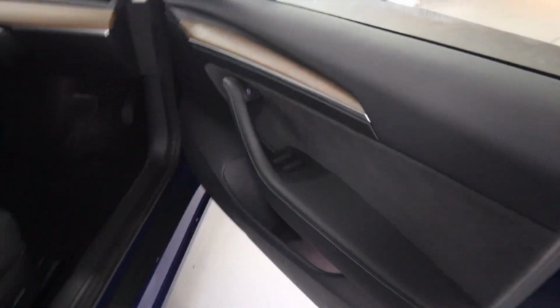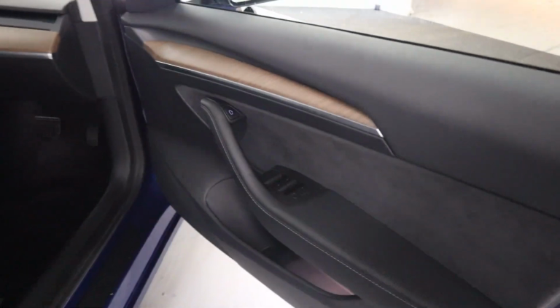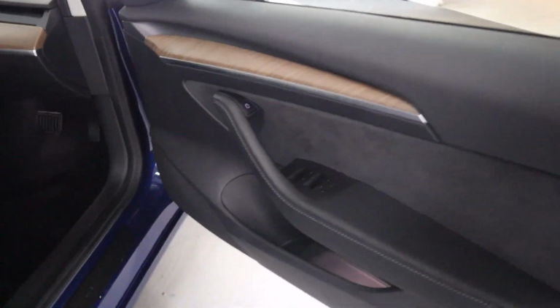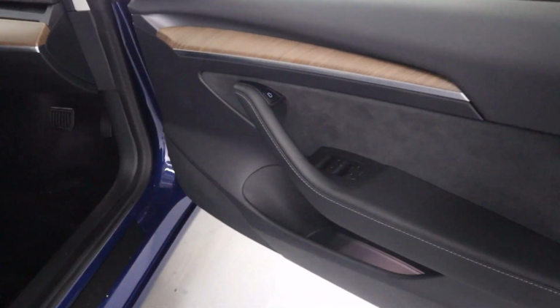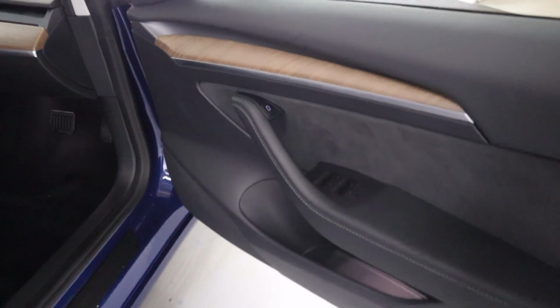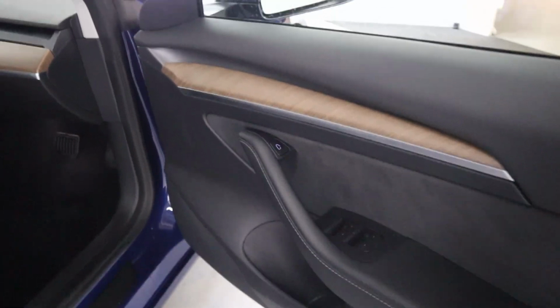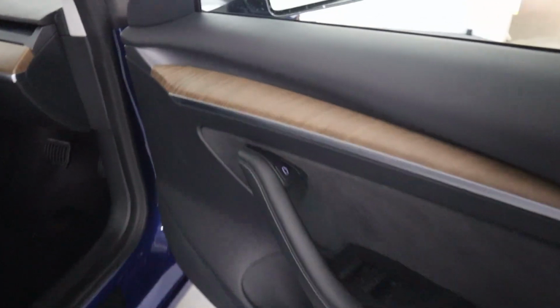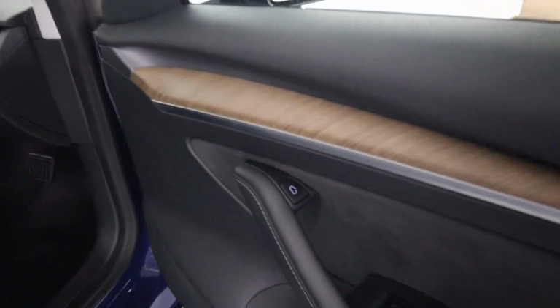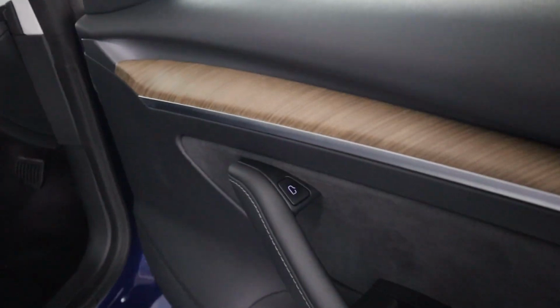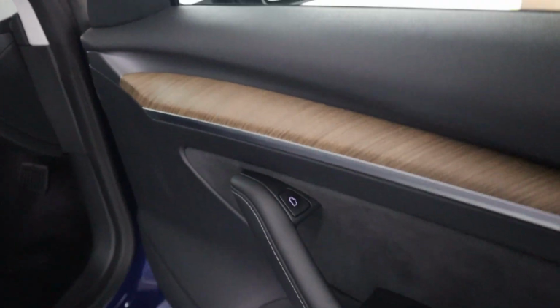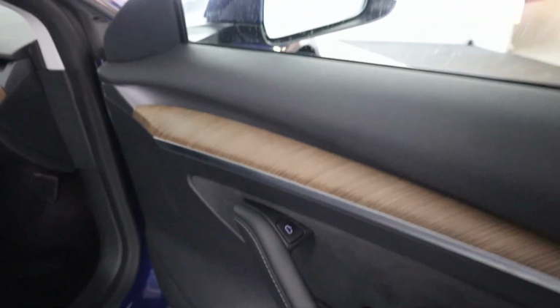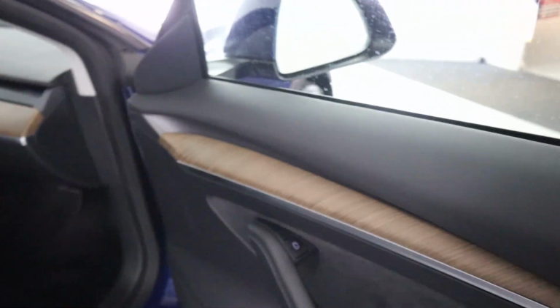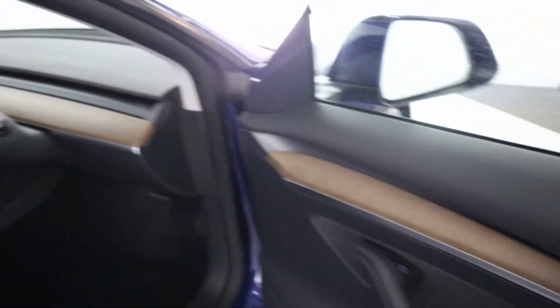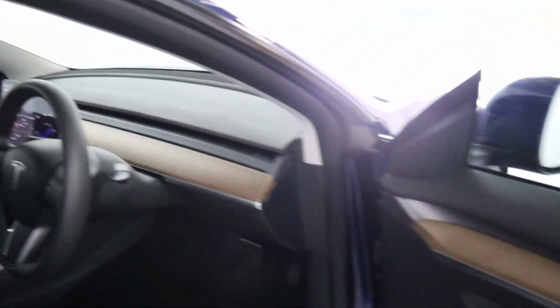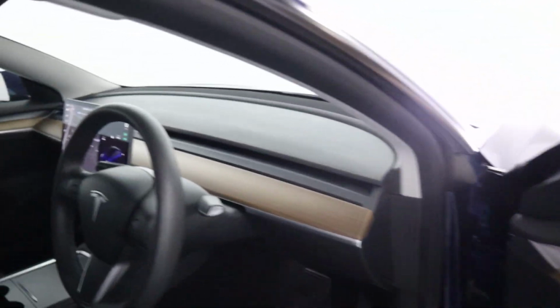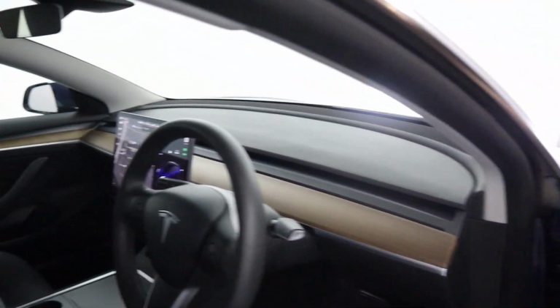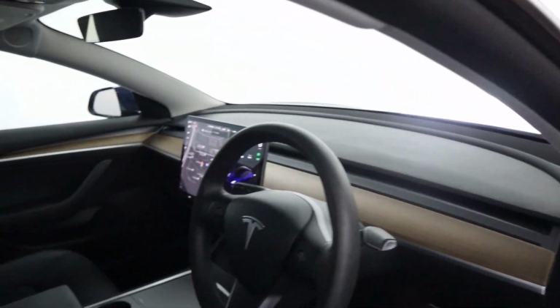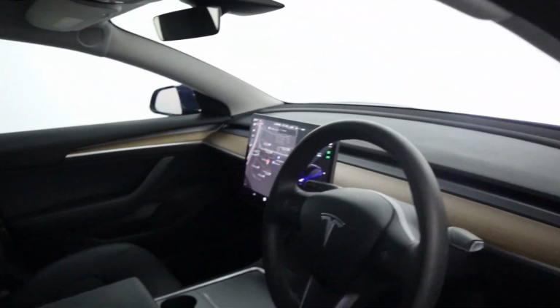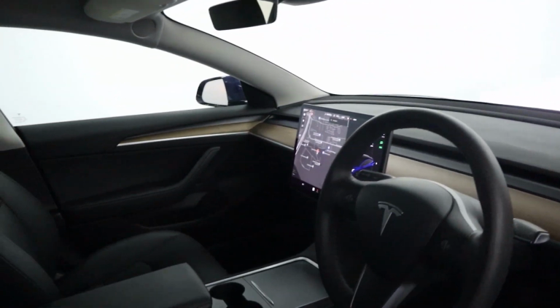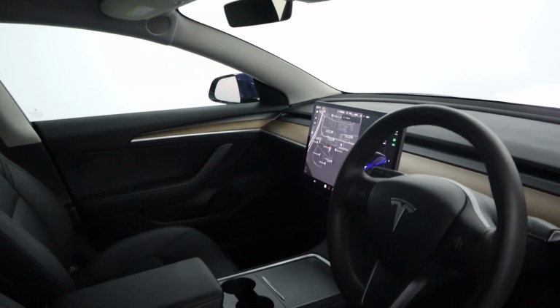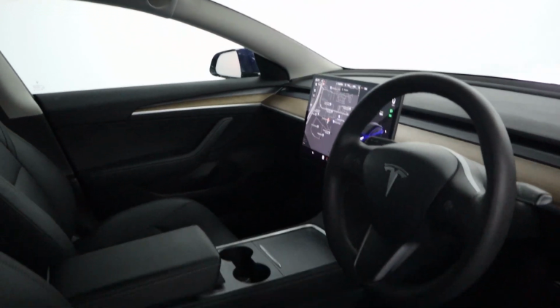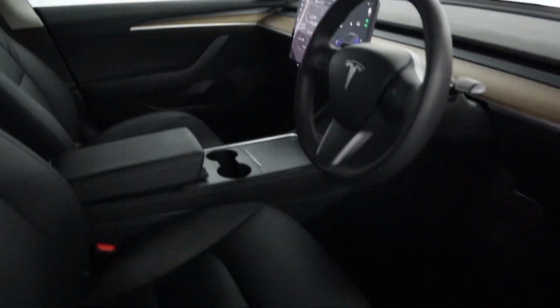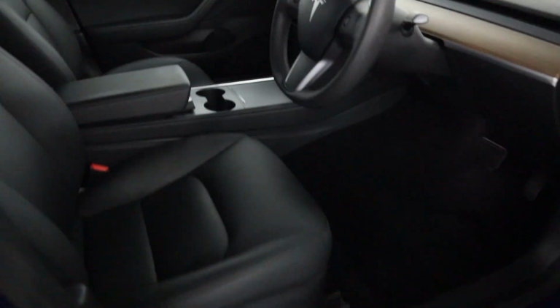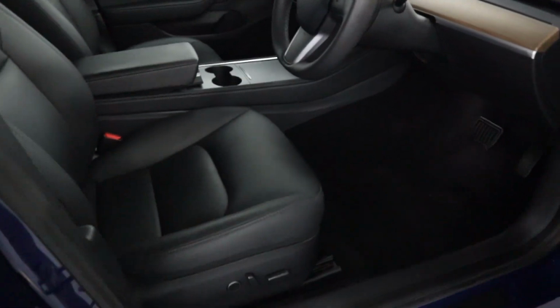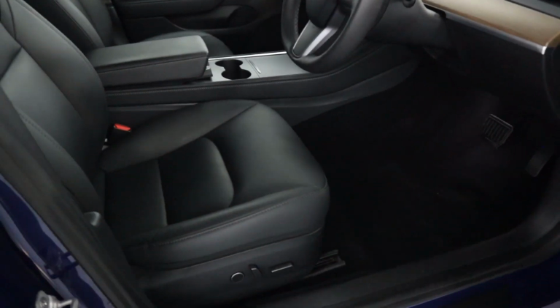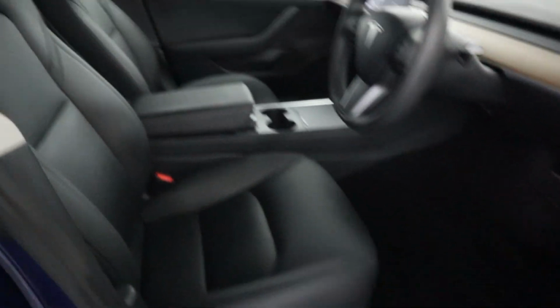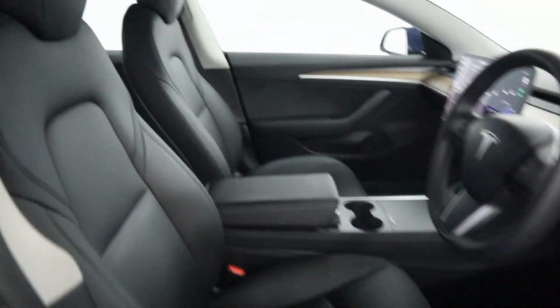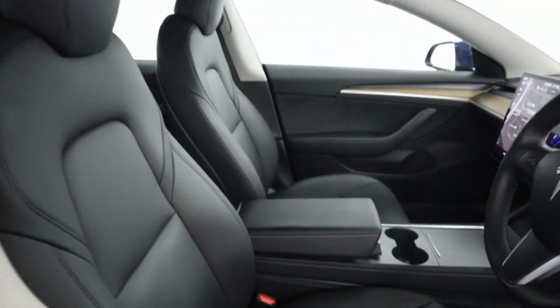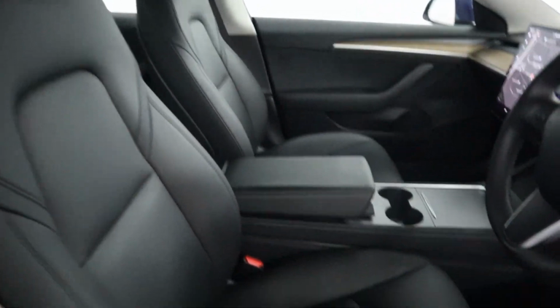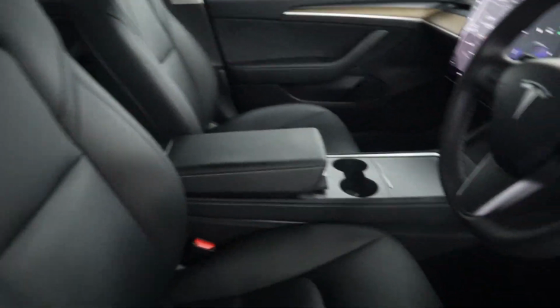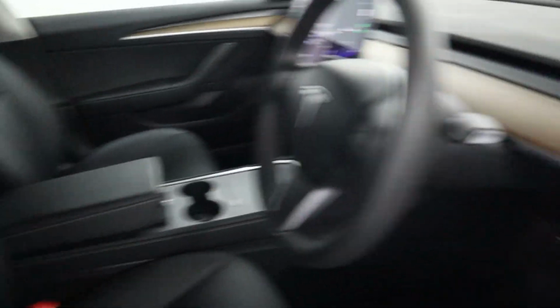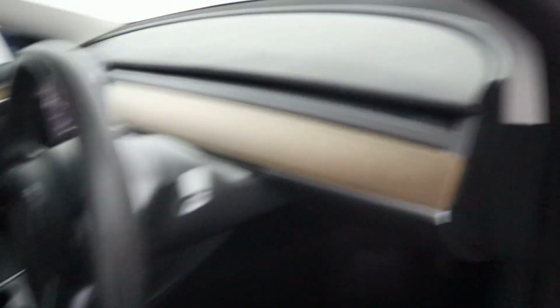Up front, all your window controls are on the door card. With your door release button you've got this nice wood trim coming across the whole interior. You've also got electric seats — again full leather with the leather armrests.